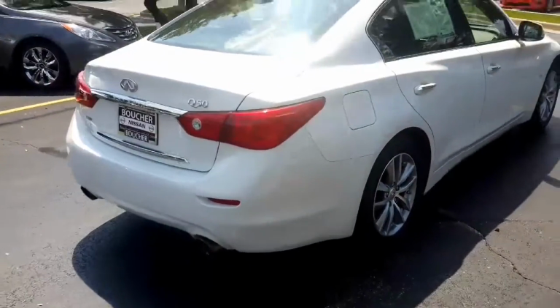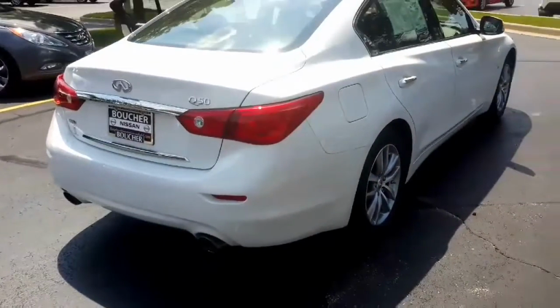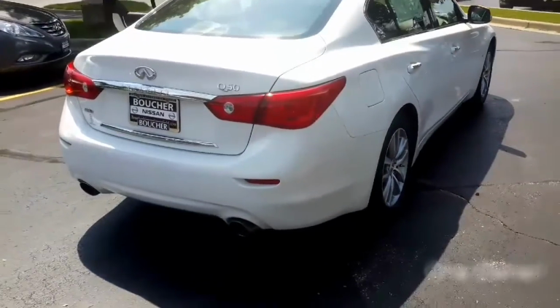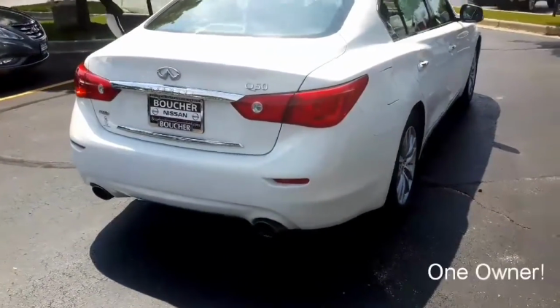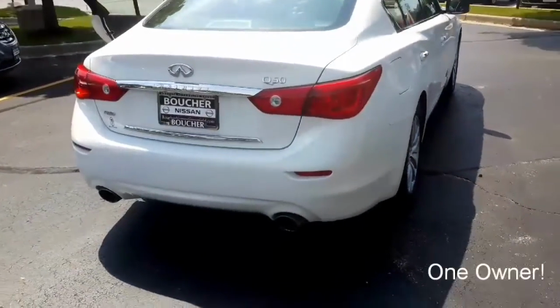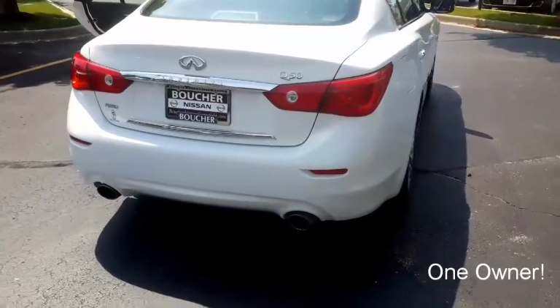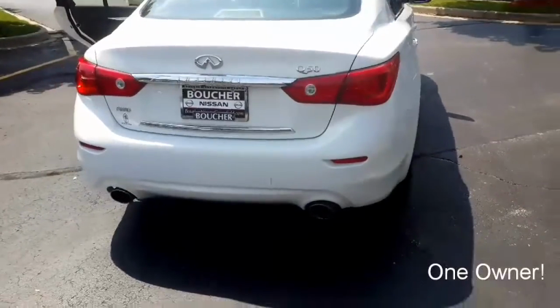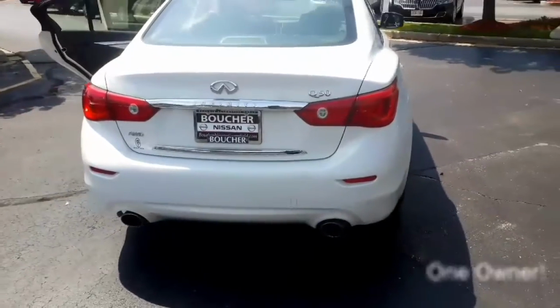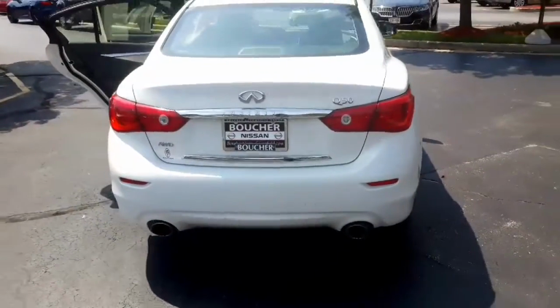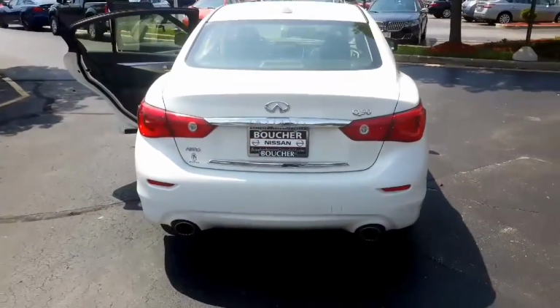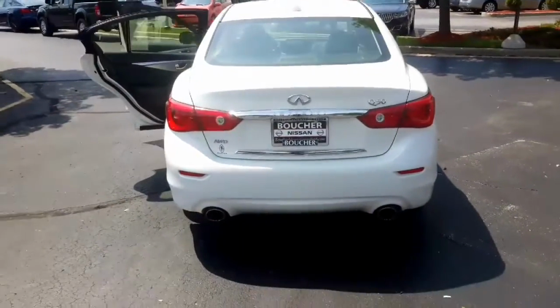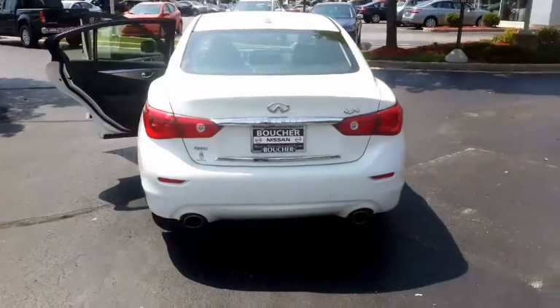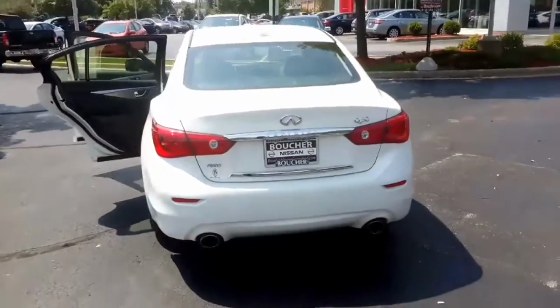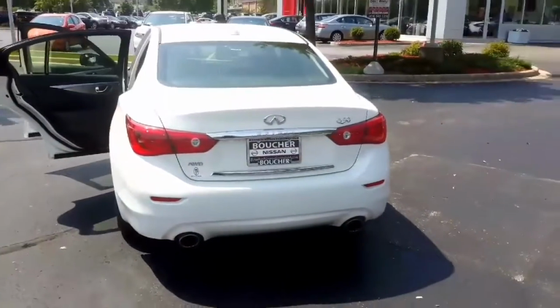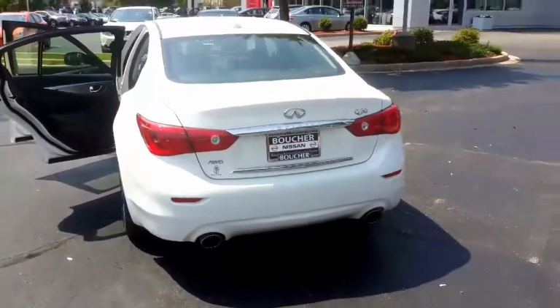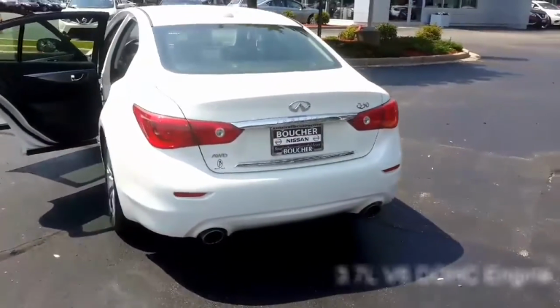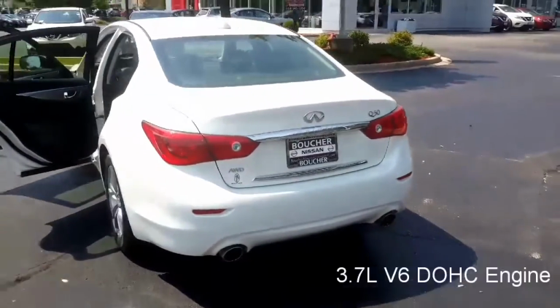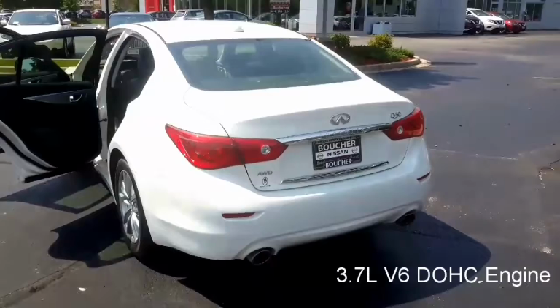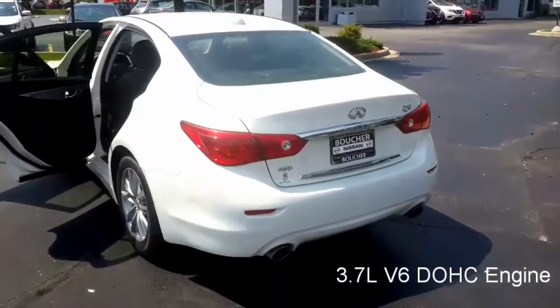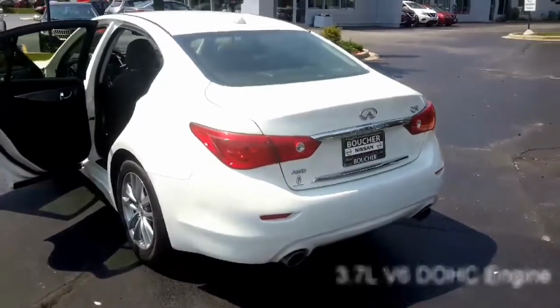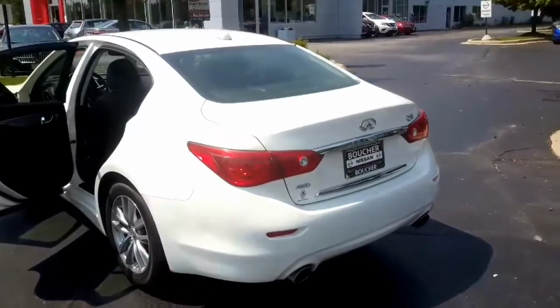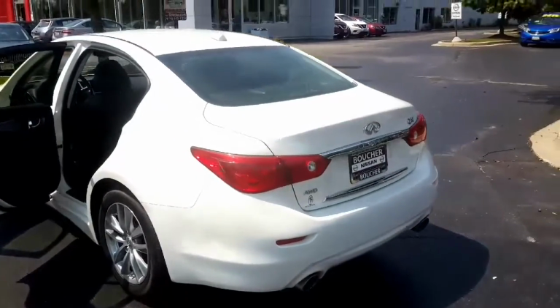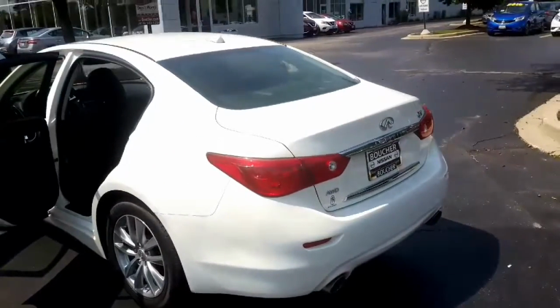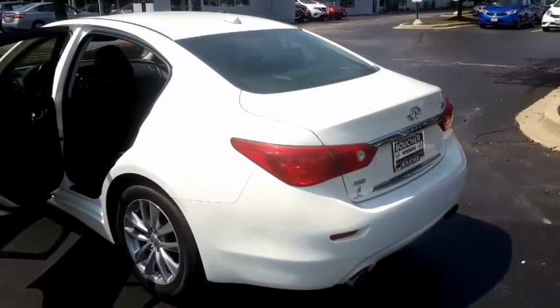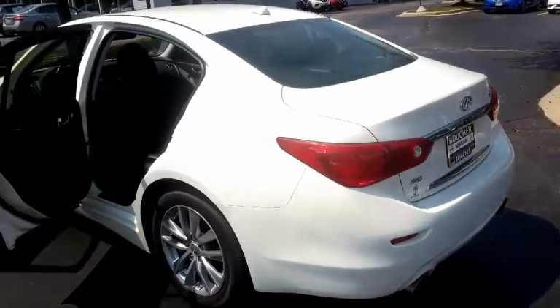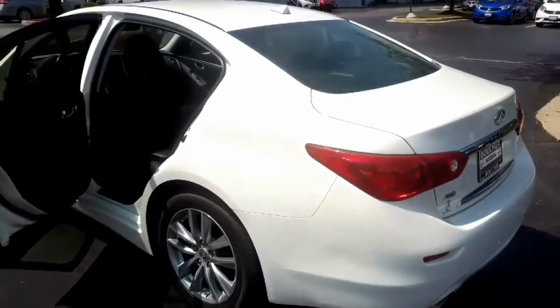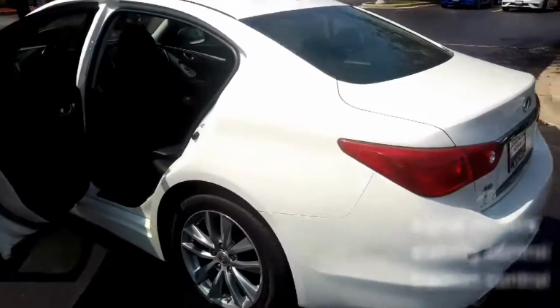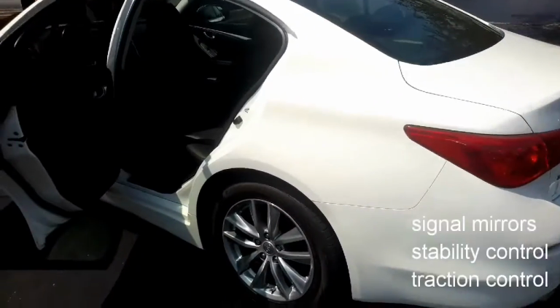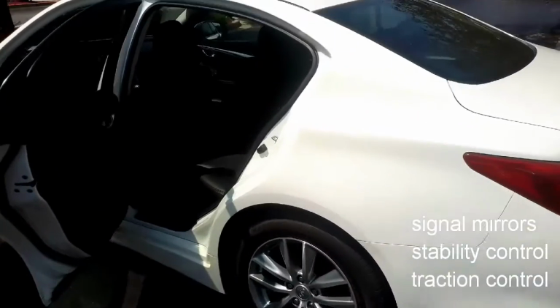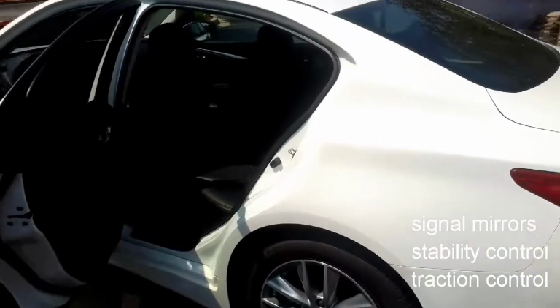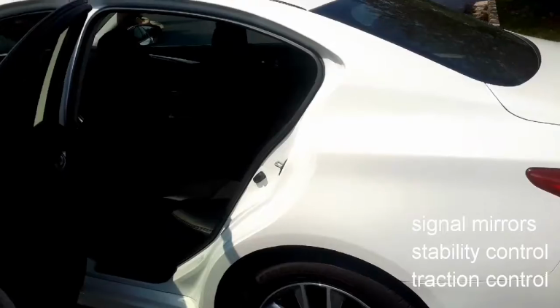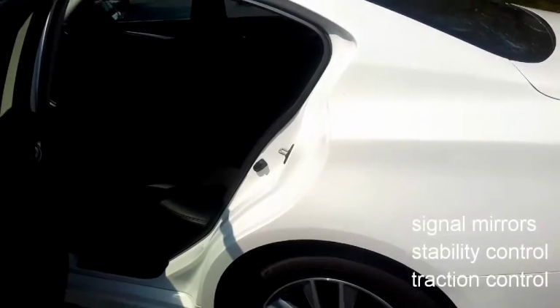This 4-door sedan has only had one other owner and is fully packed with a 3.7L V6 dual overhead cam engine, as well as signal mirrors, stability control, and traction control.